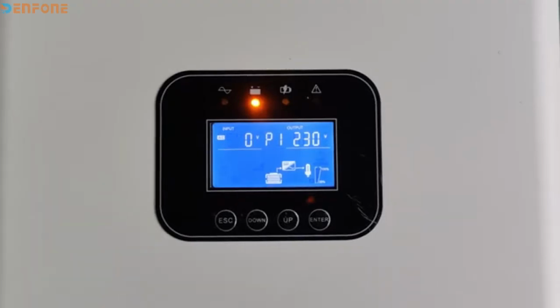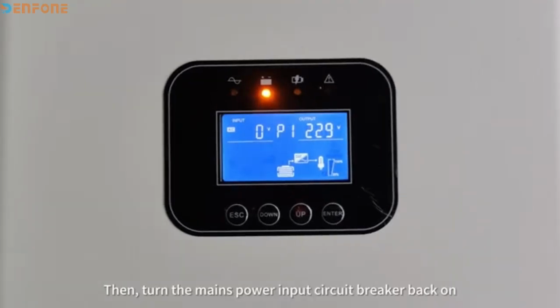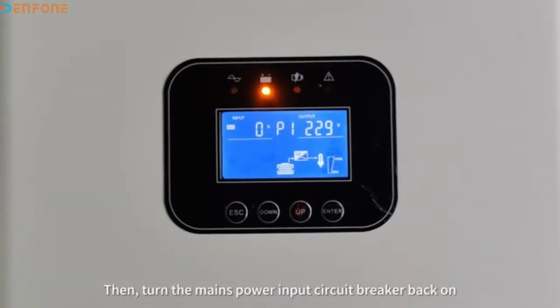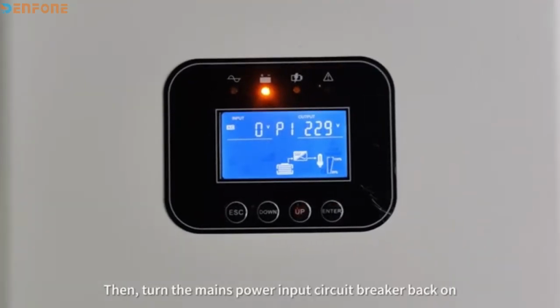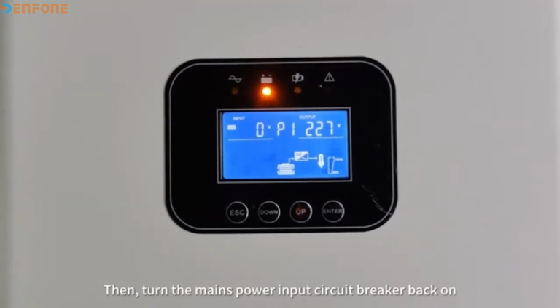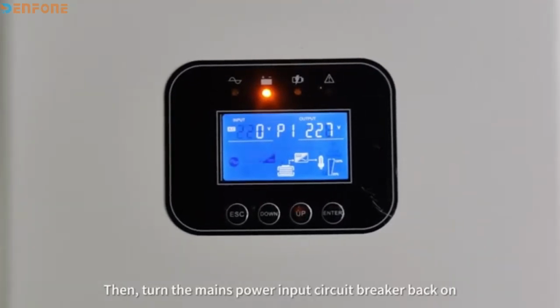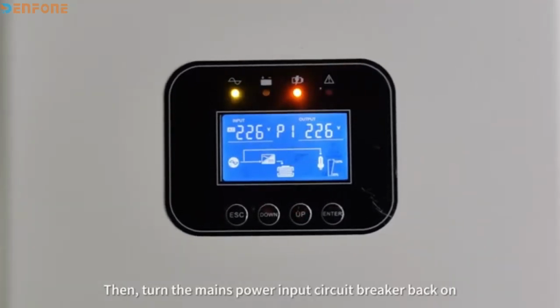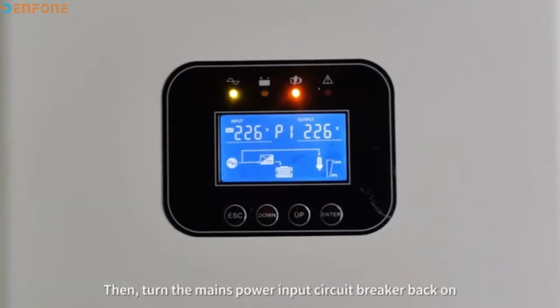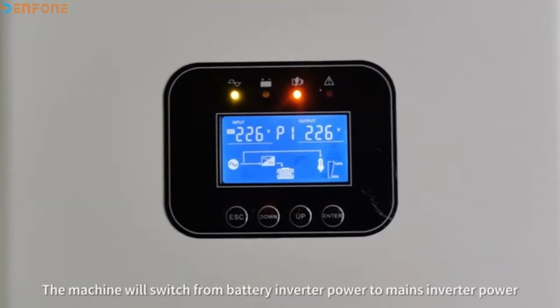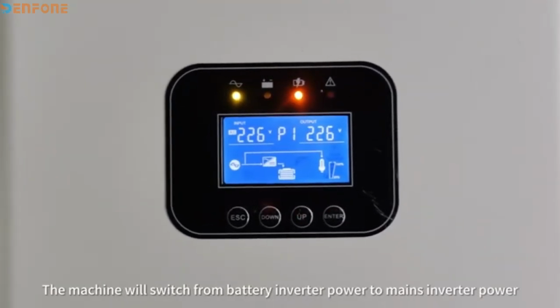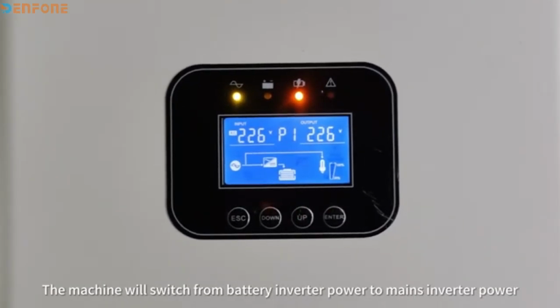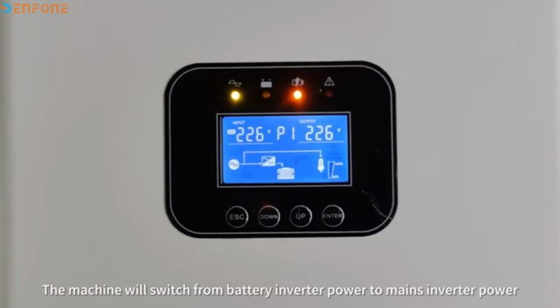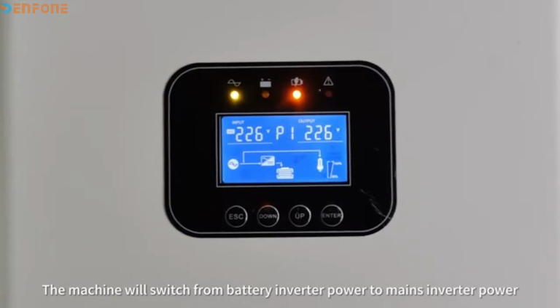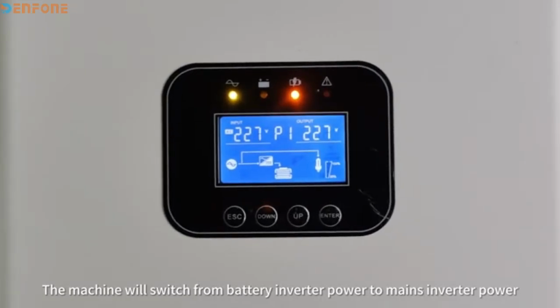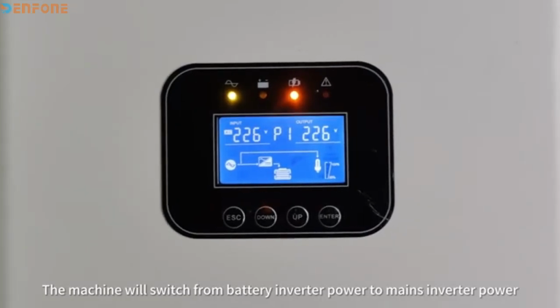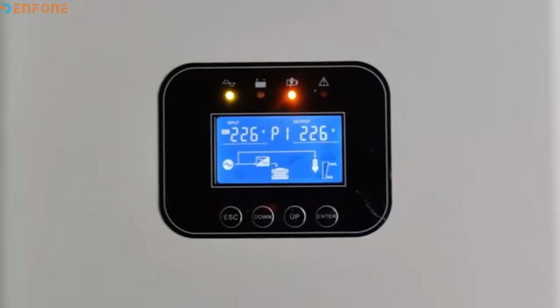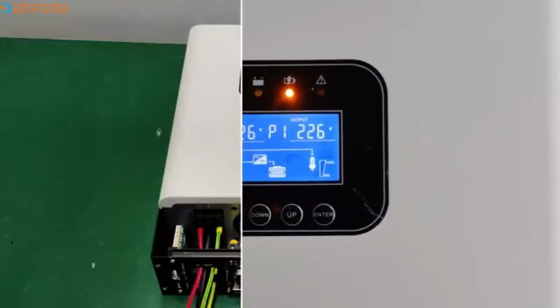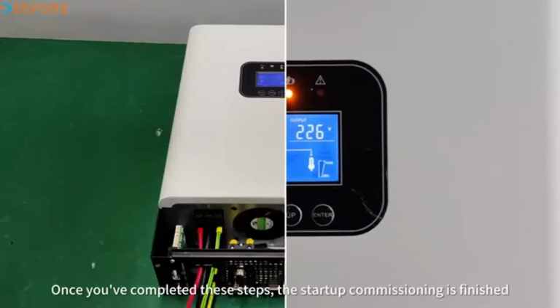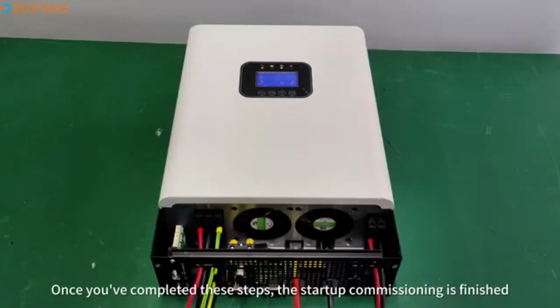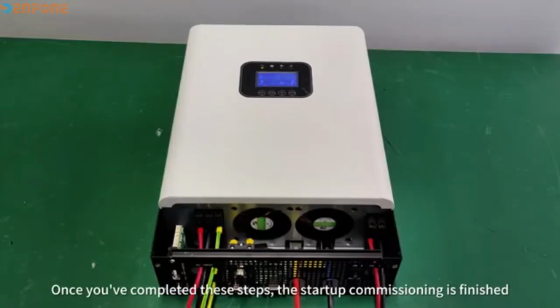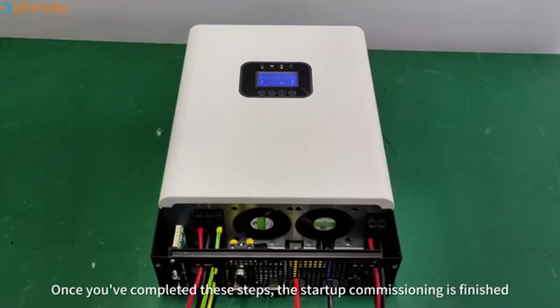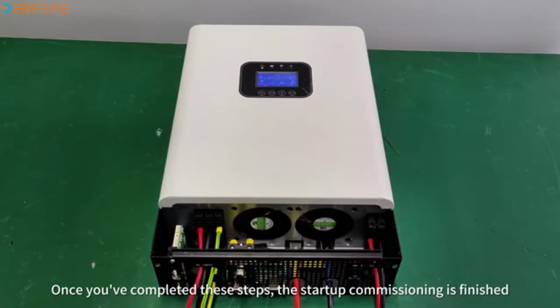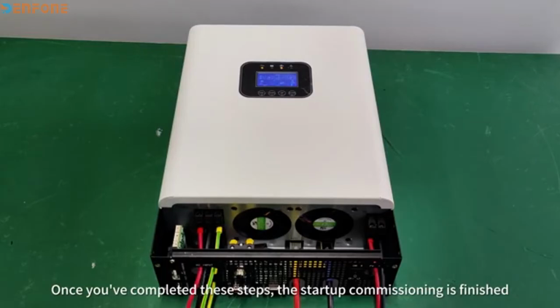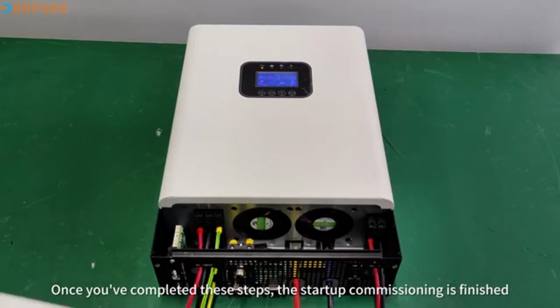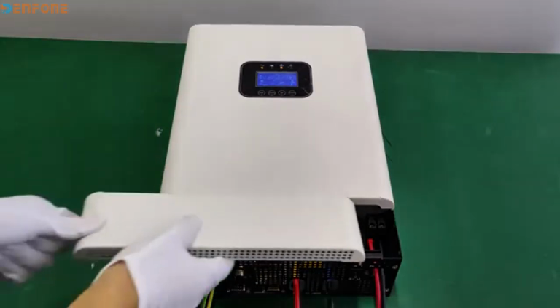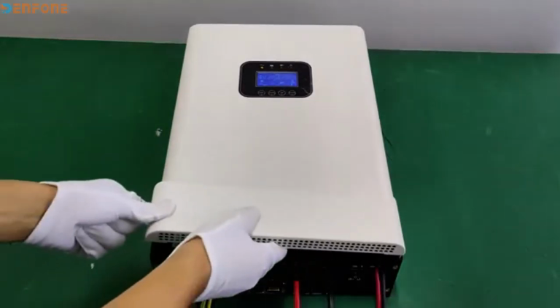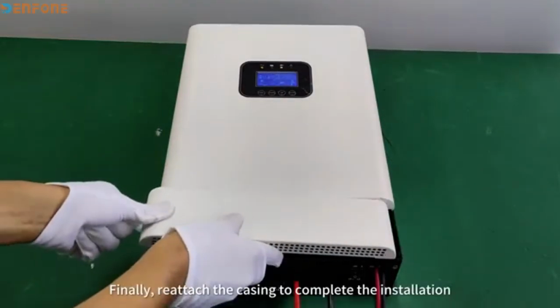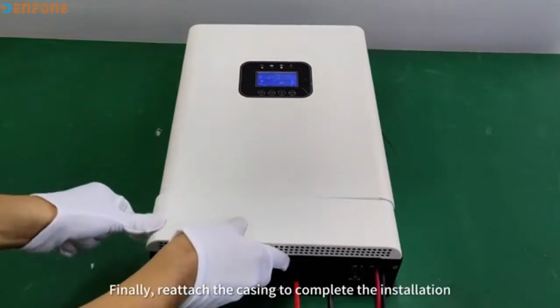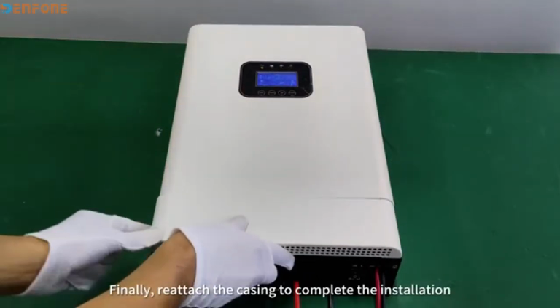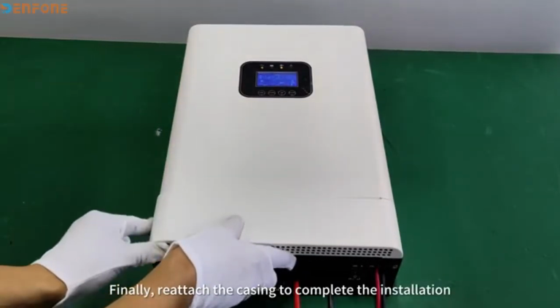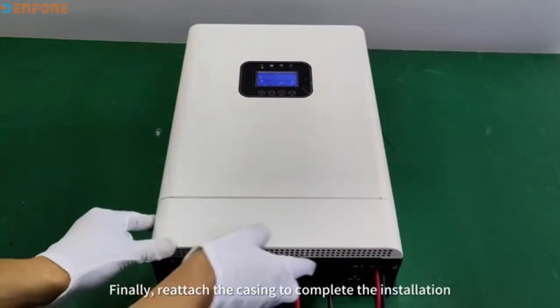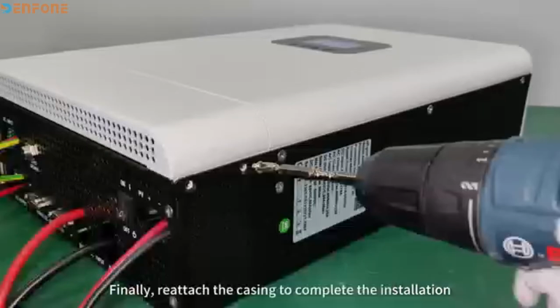Then, turn the mains power input circuit breaker back on. The machine will switch from battery inverter power to mains inverter power. Once you've completed these steps, the start-up commissioning is finished. Finally, reattach the casing to complete the installation.